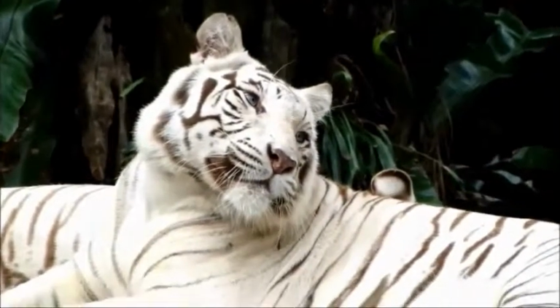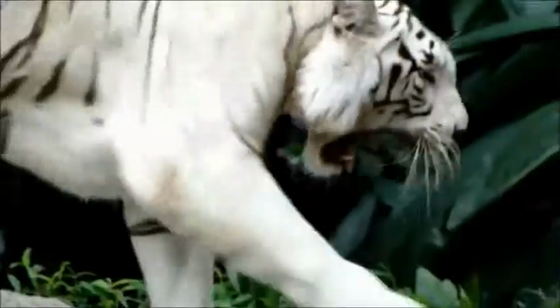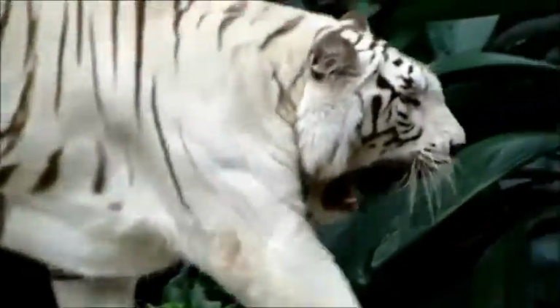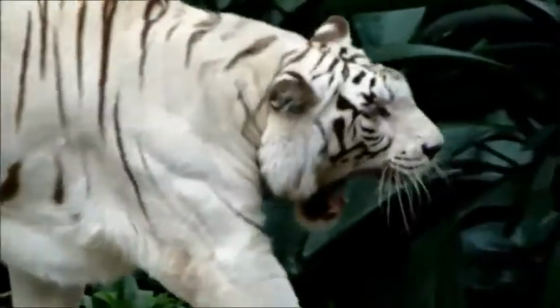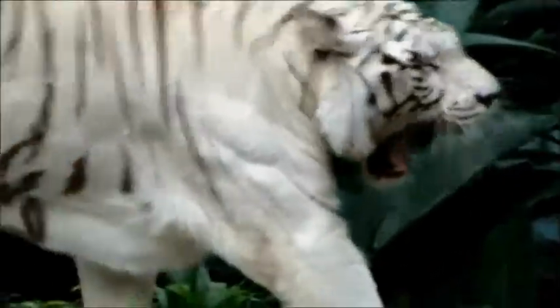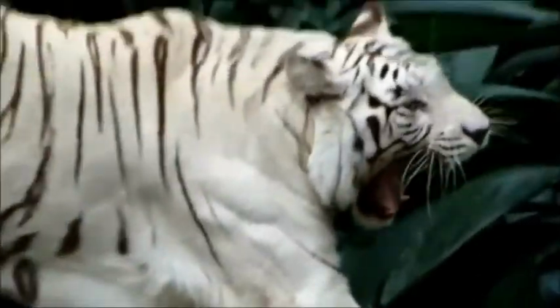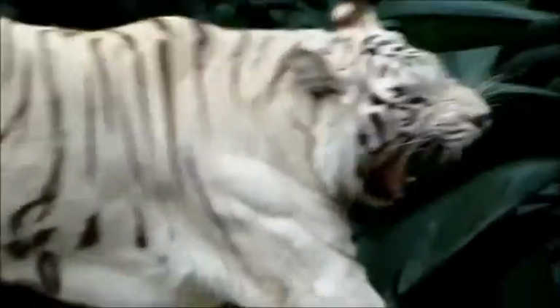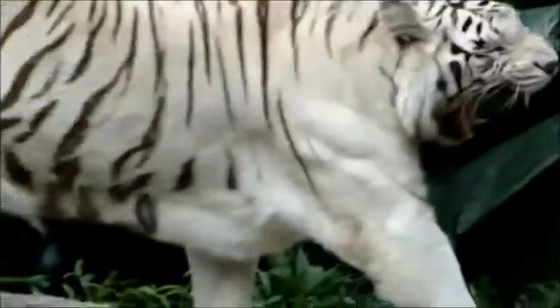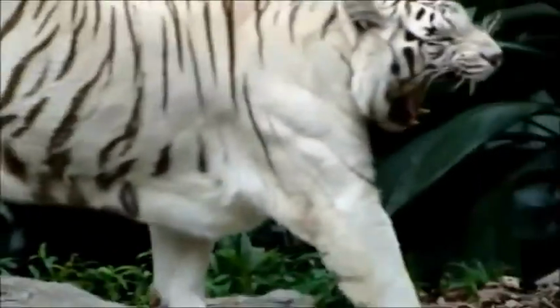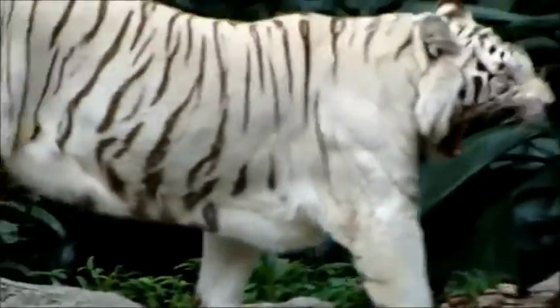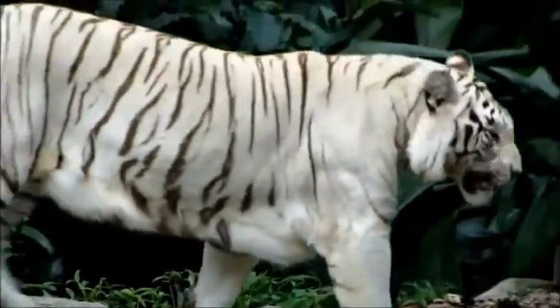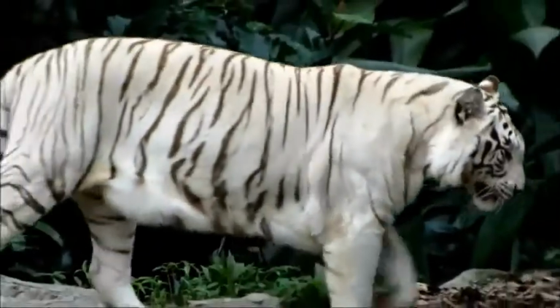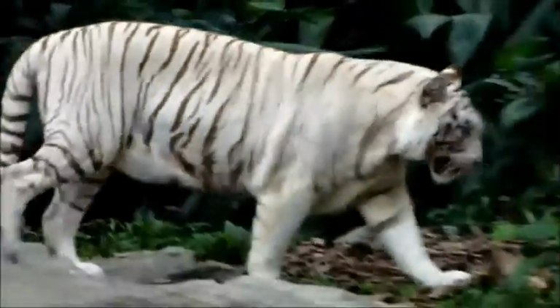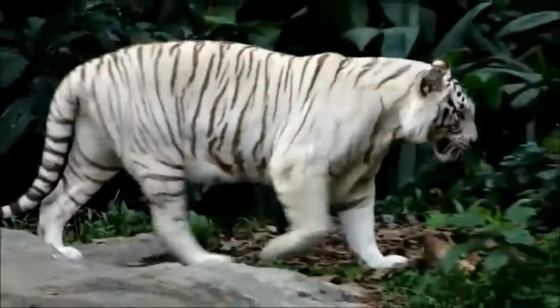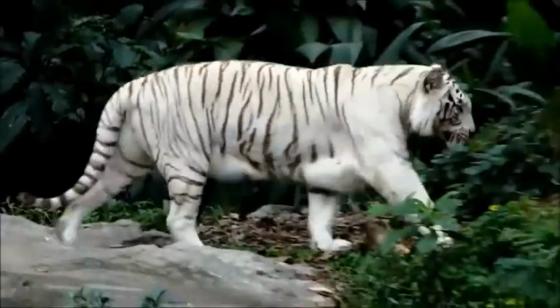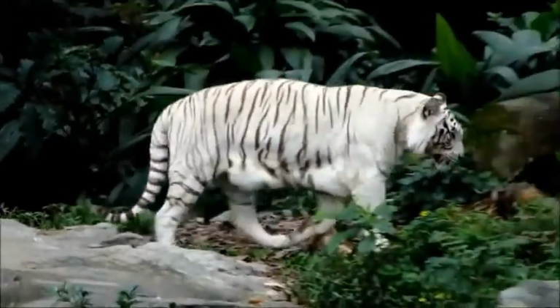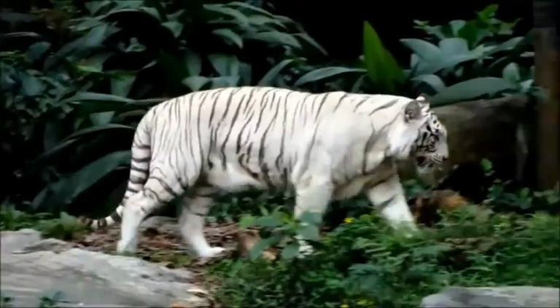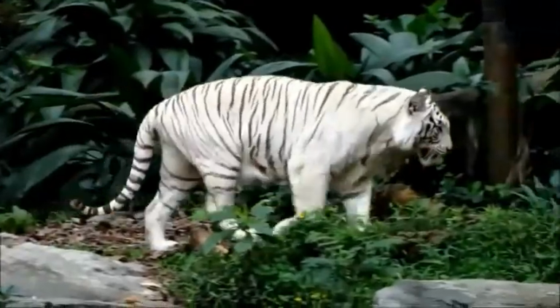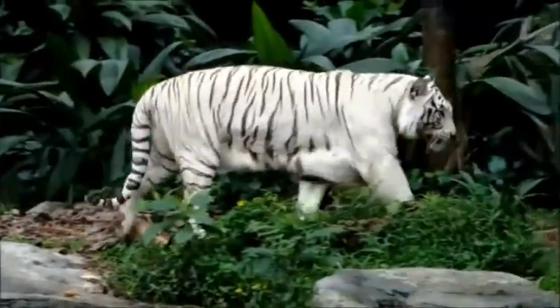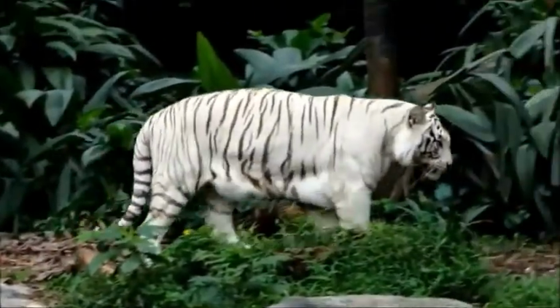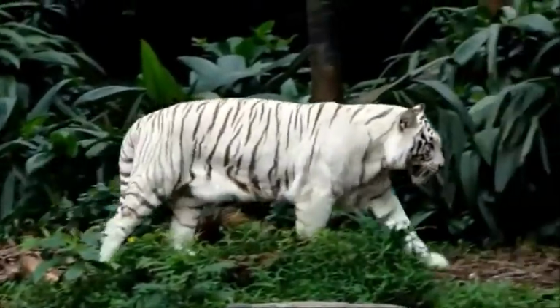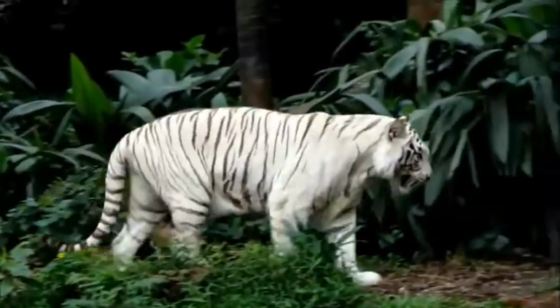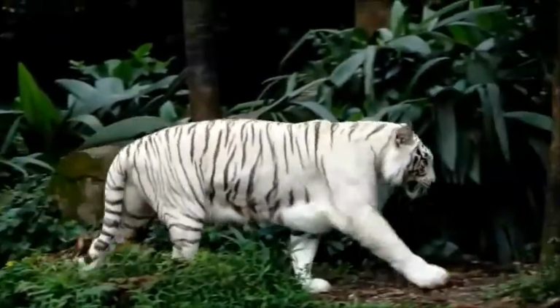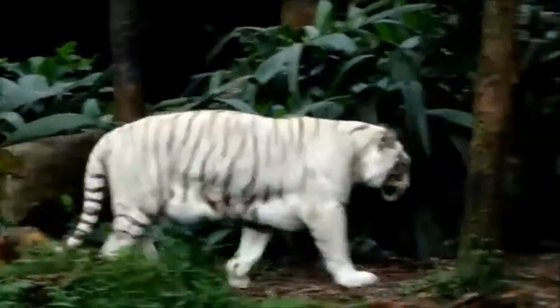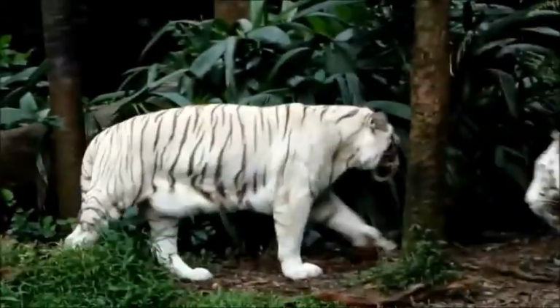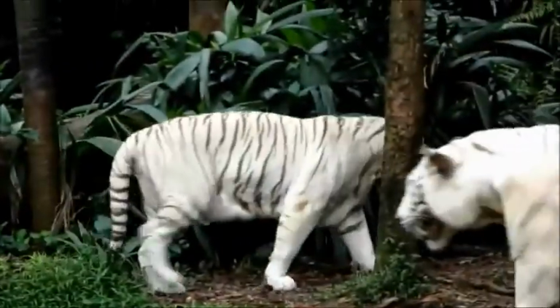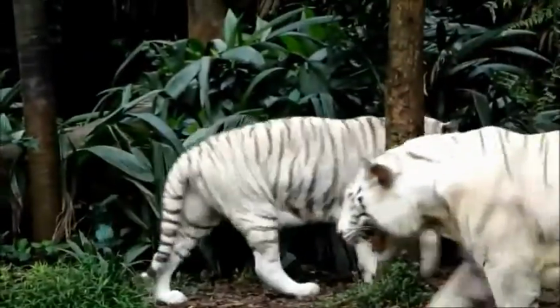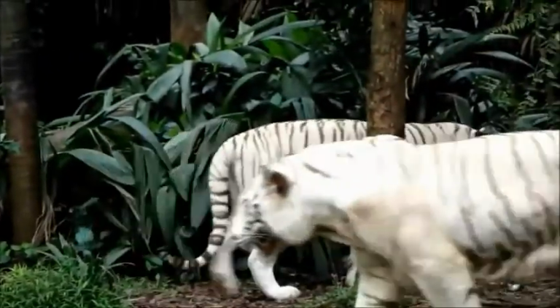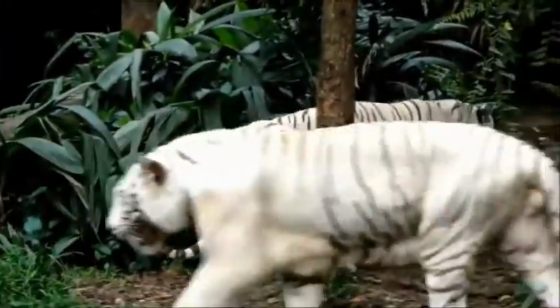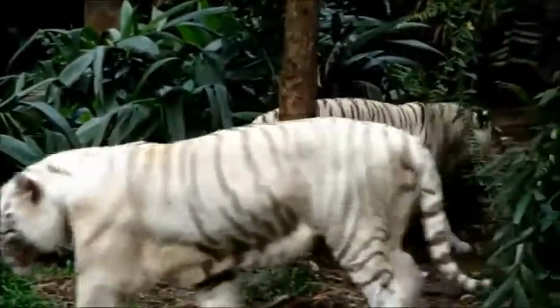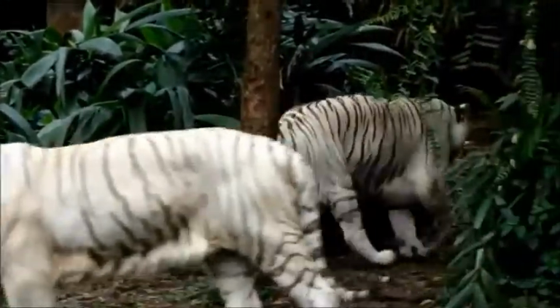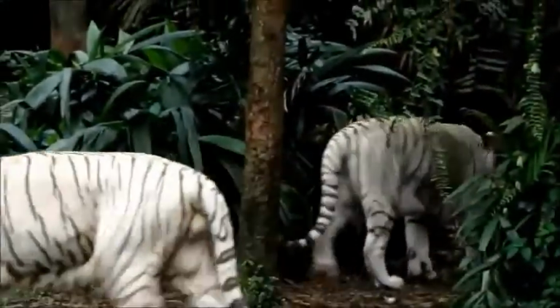The Bengal tiger's roar can be heard in a two-mile radius. They can weigh up to 550 pounds, and their length can vary from 9 to 10 feet long.